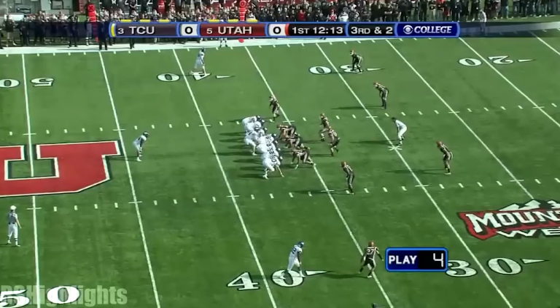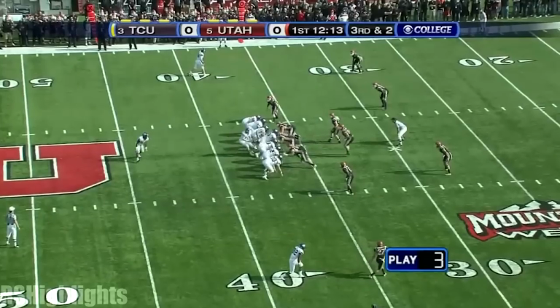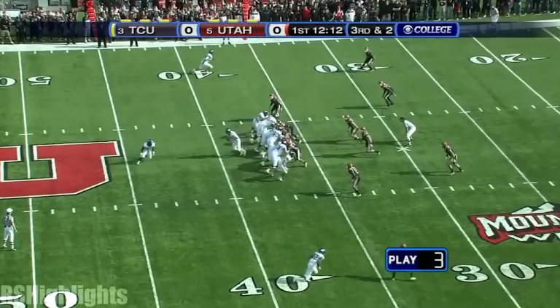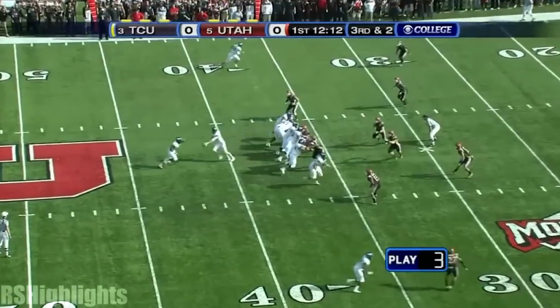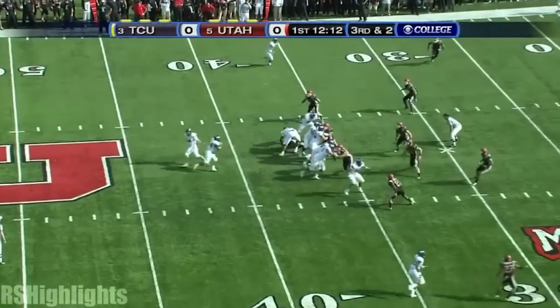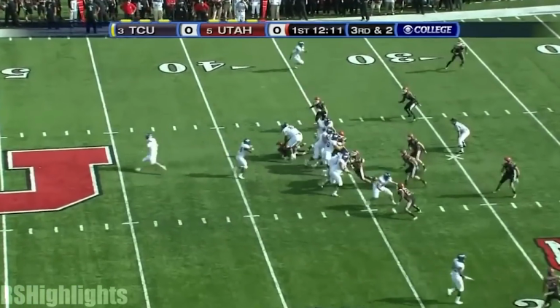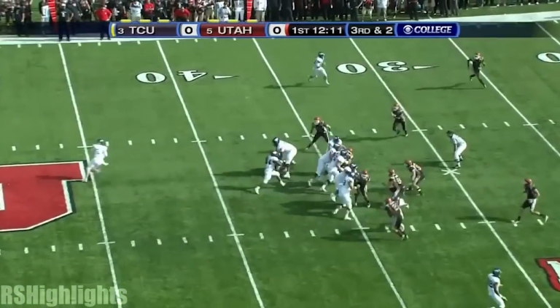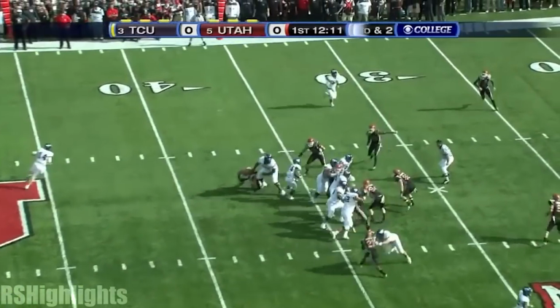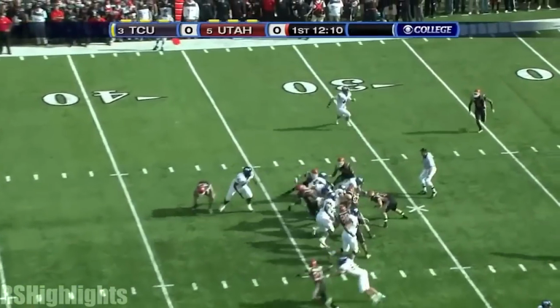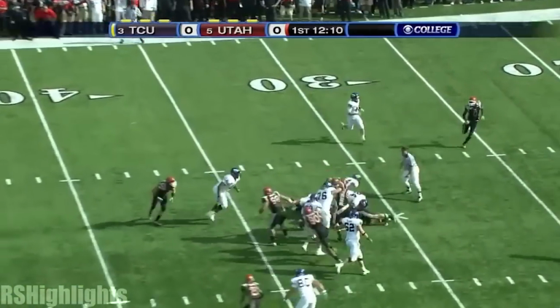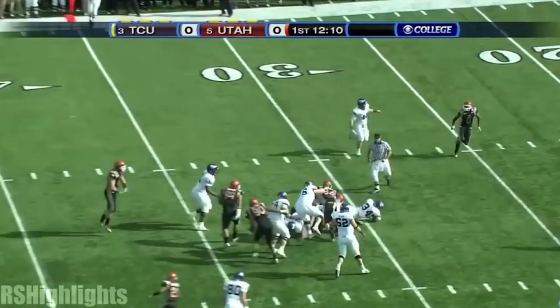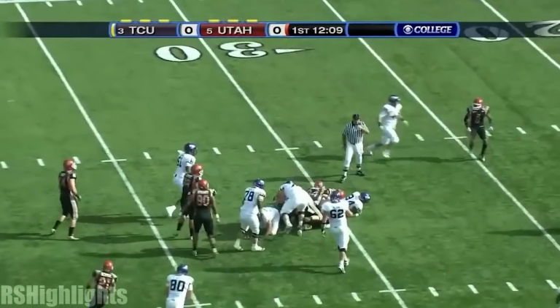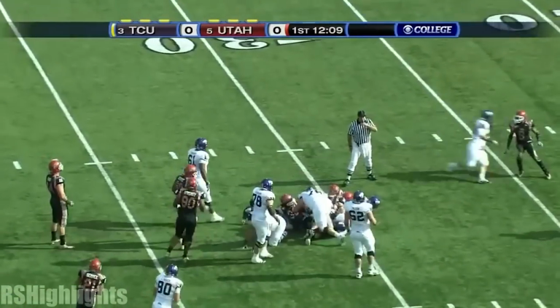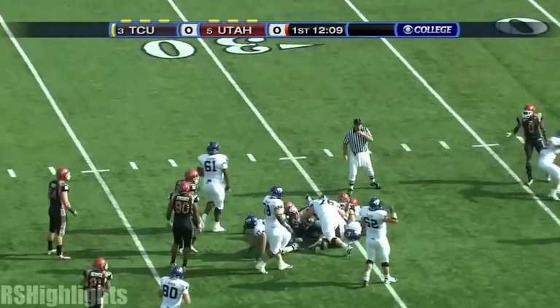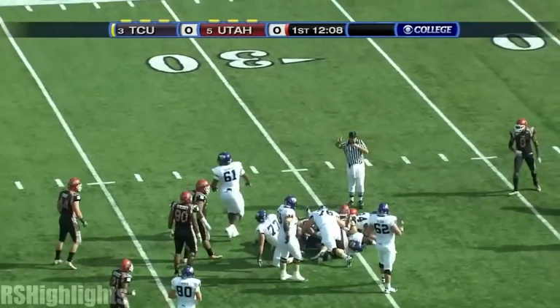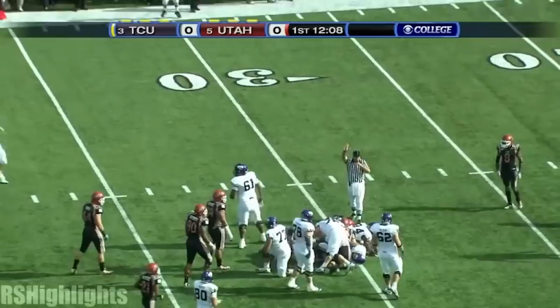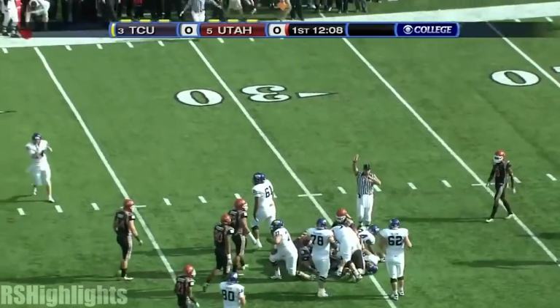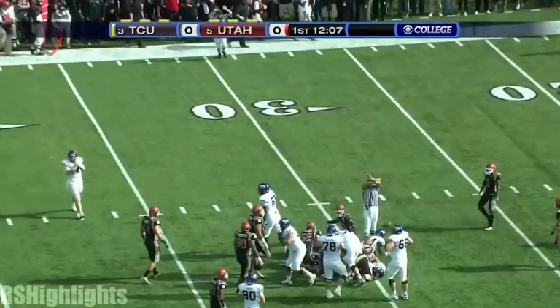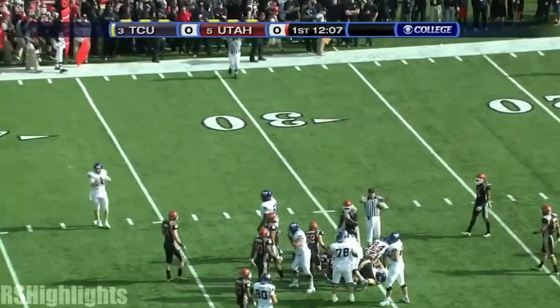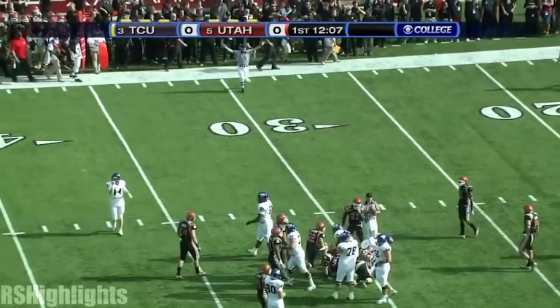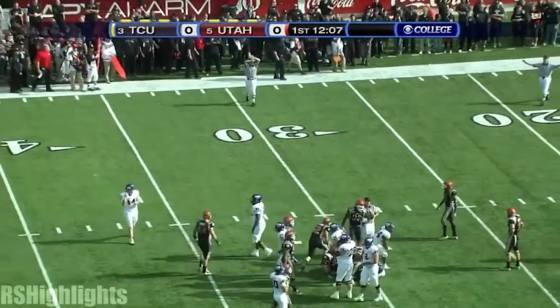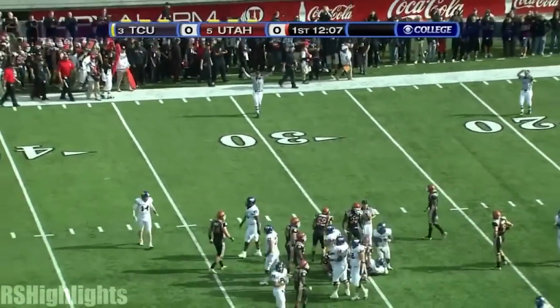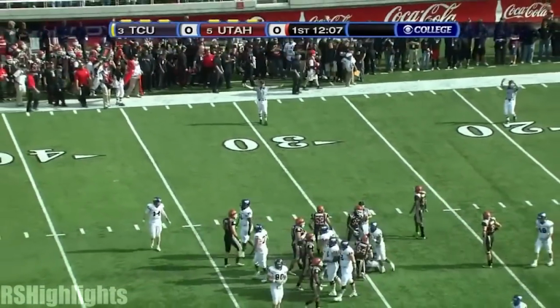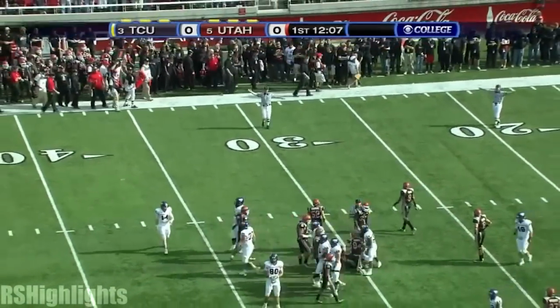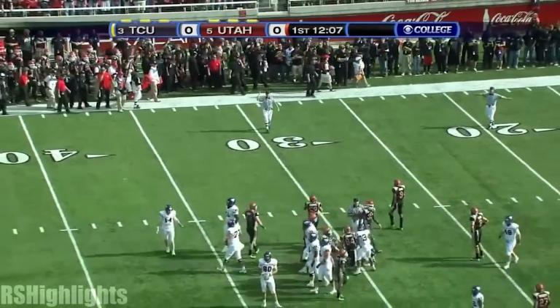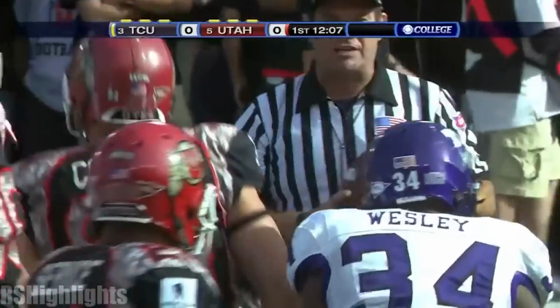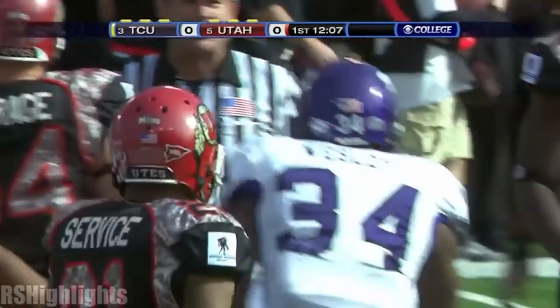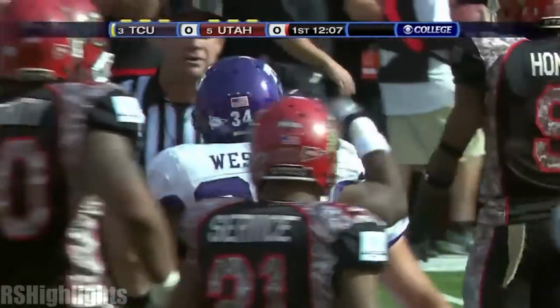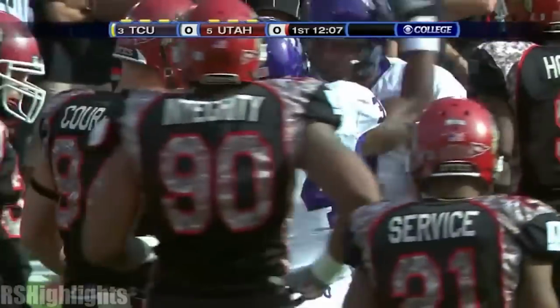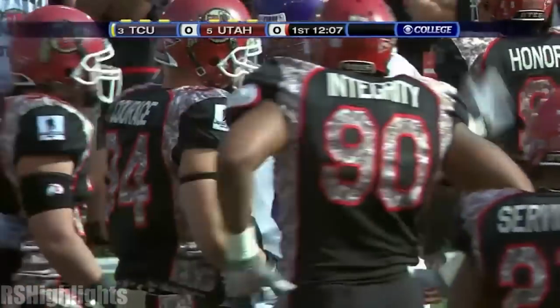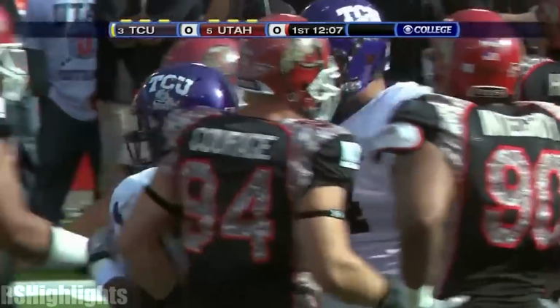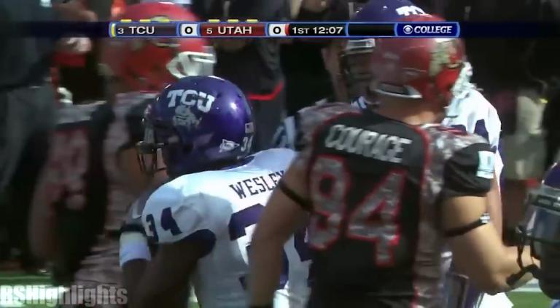To do that, on third down and short, Wesley with a little pause, and that small hesitation allowed the hole to open, and the Horned Frogs move it to the 29-yard line.